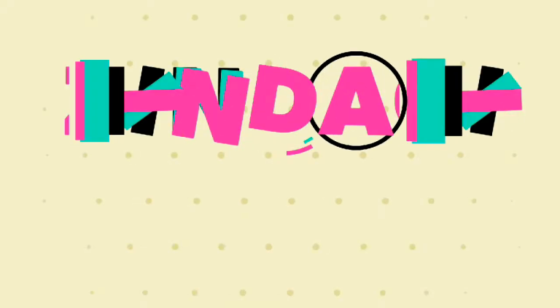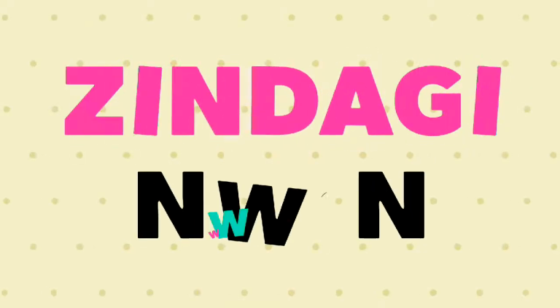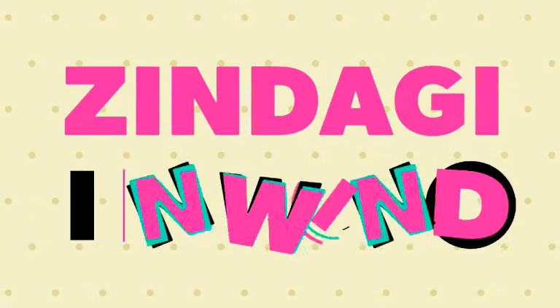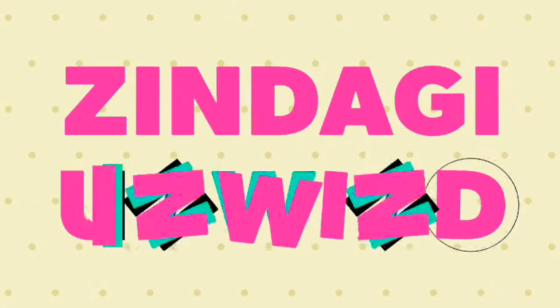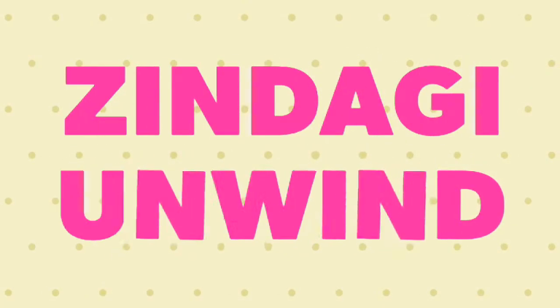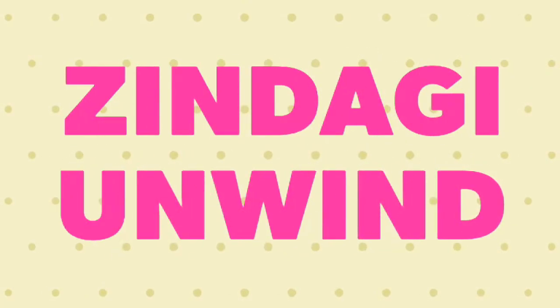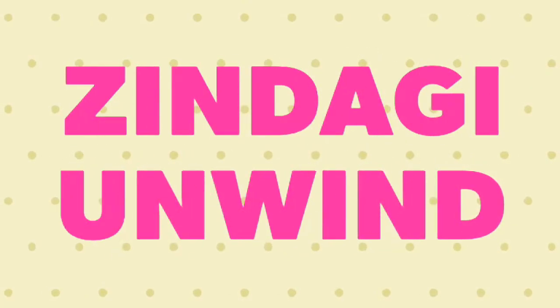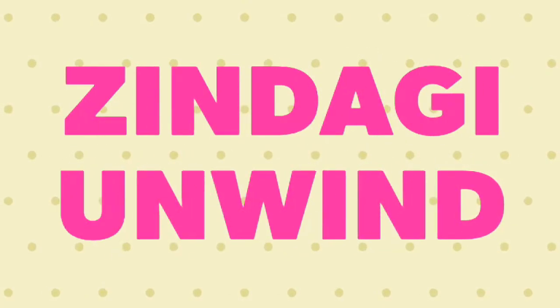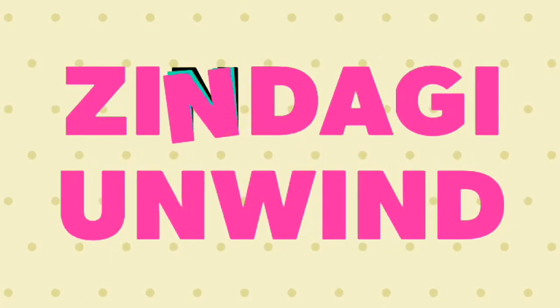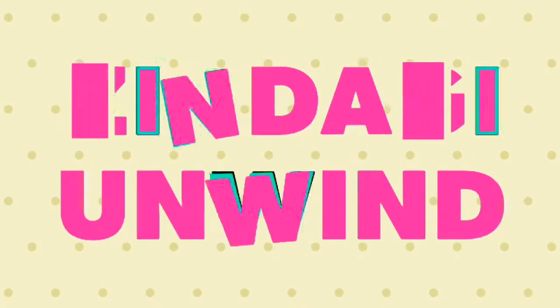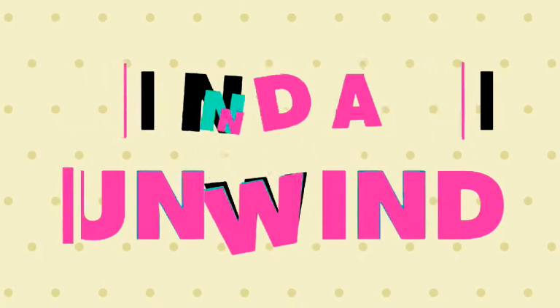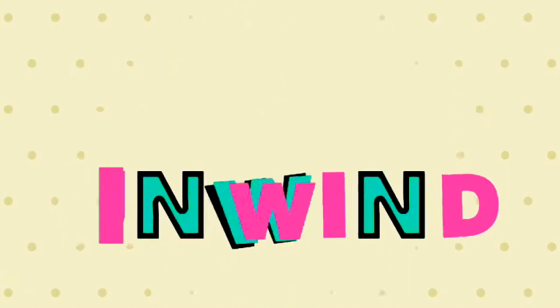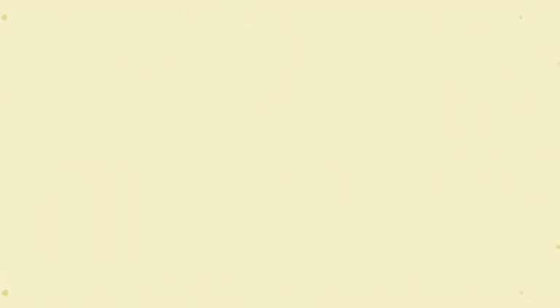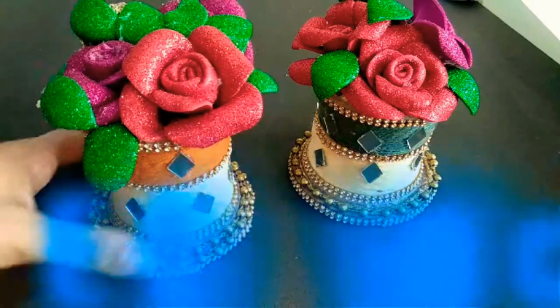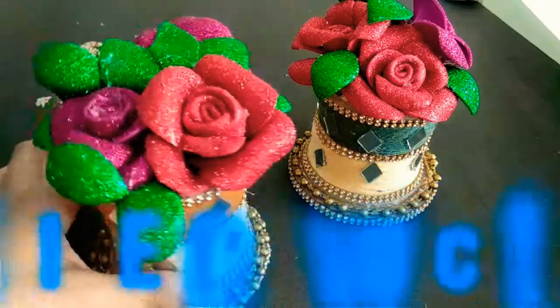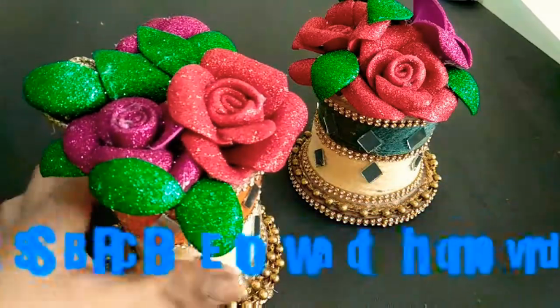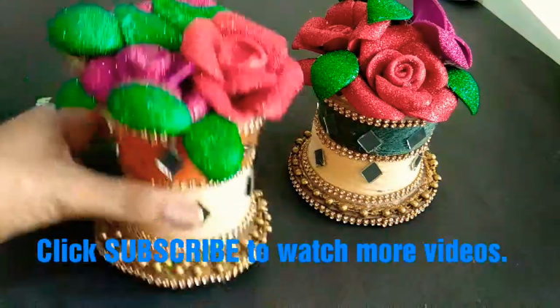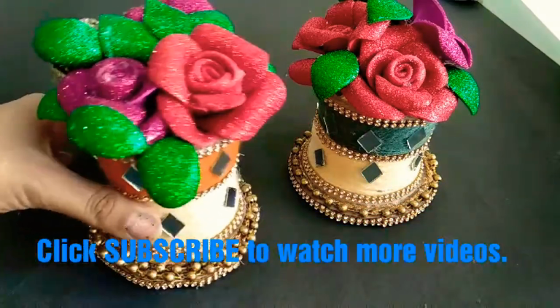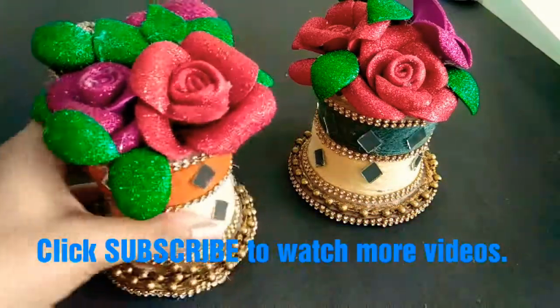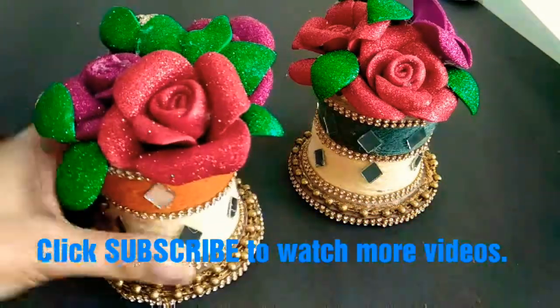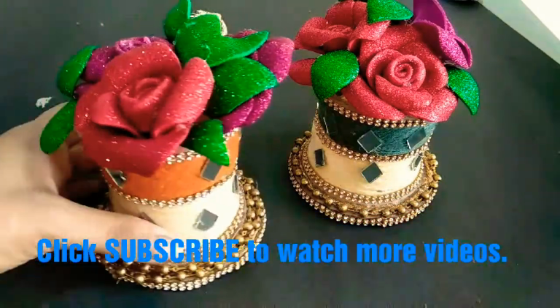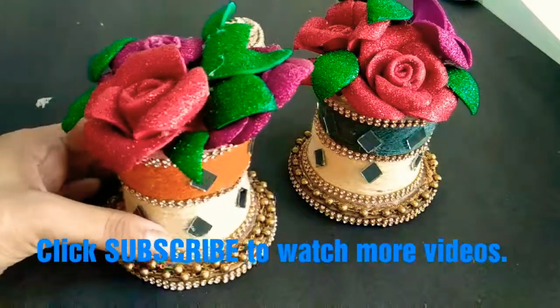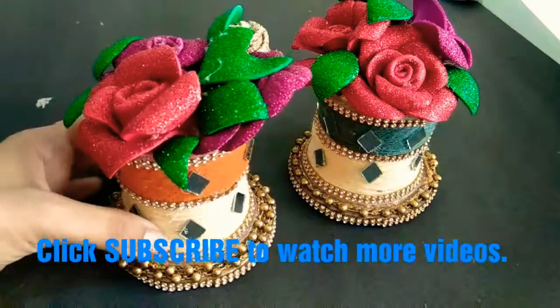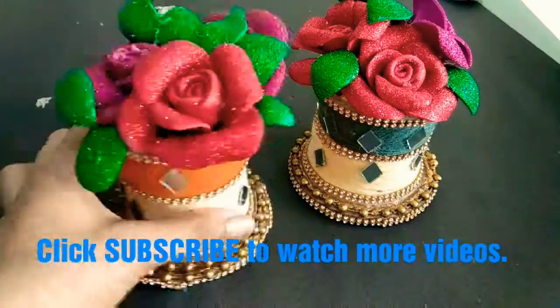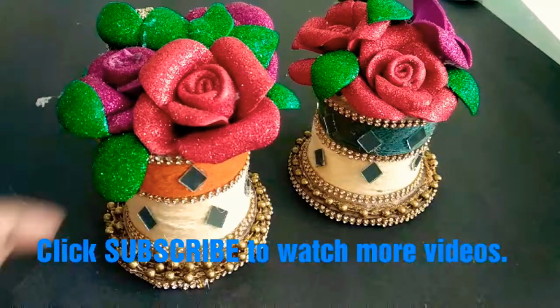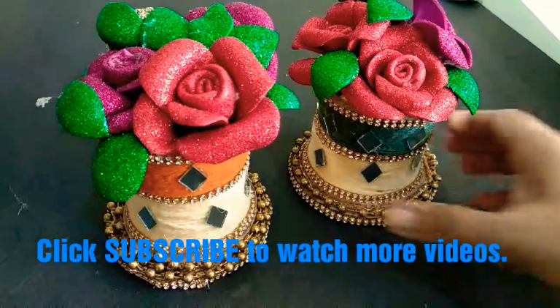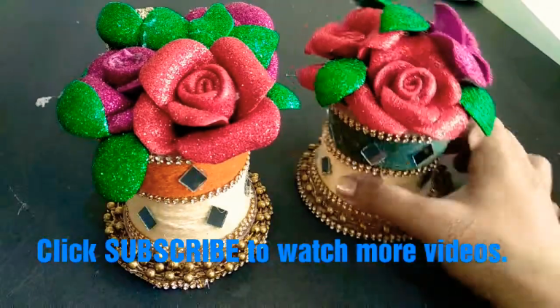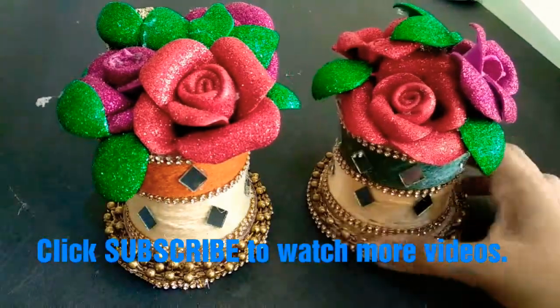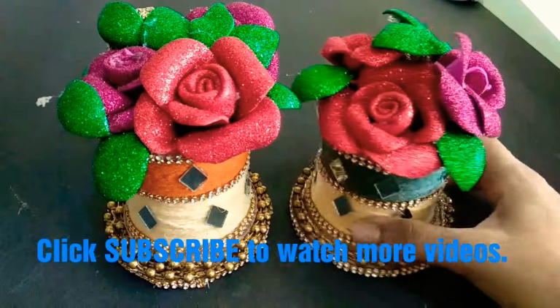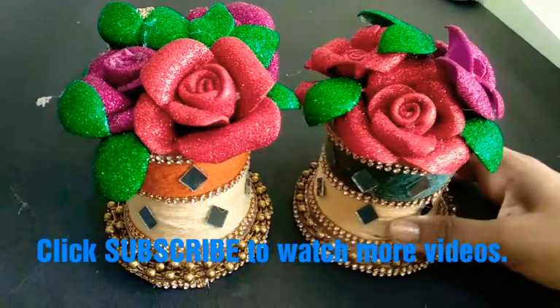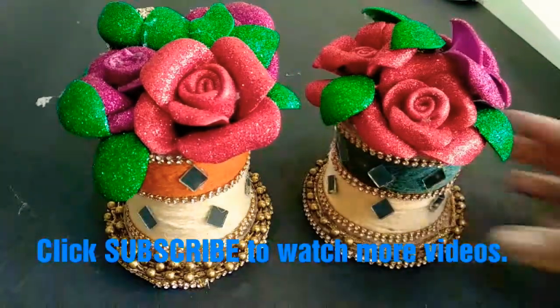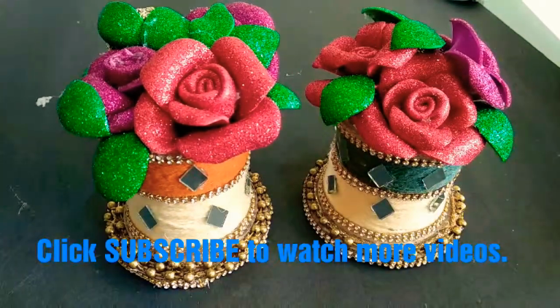Hi everyone, welcome back to my channel. Today I will show you how I made this flower pot with ice cream cup and cardboard. So keep on watching.